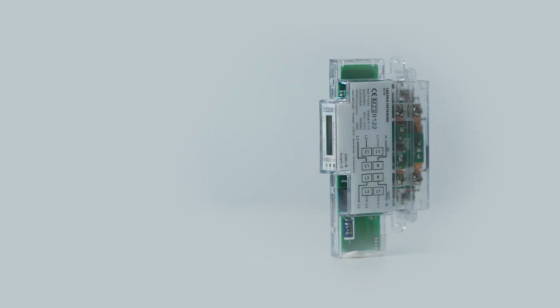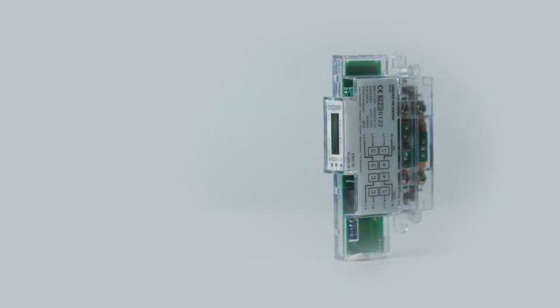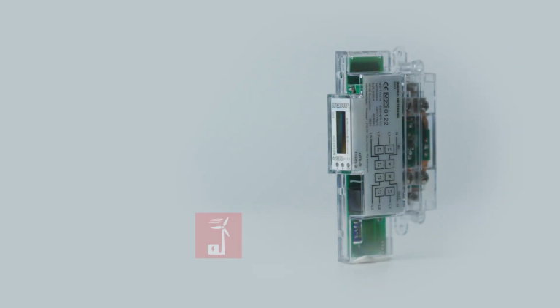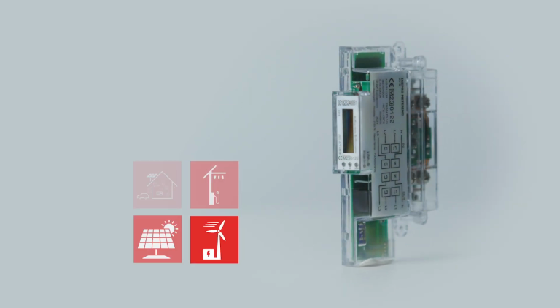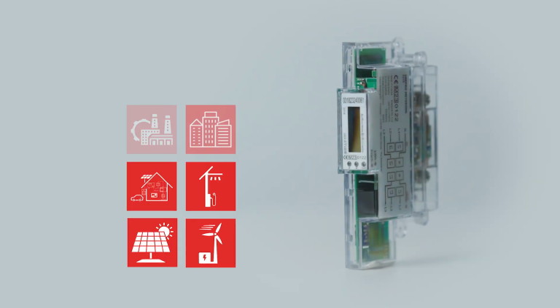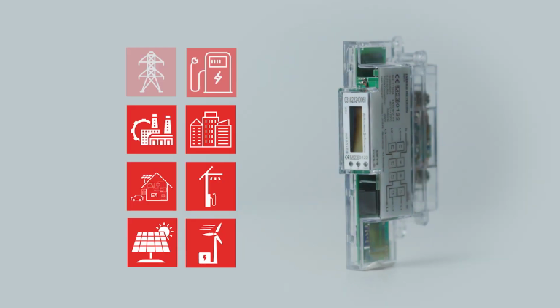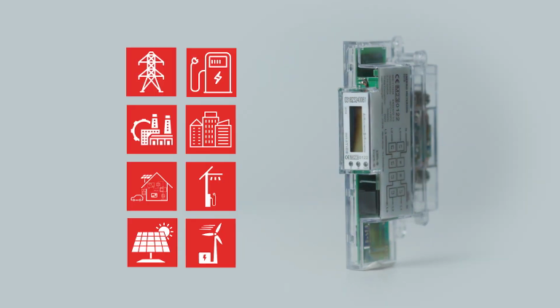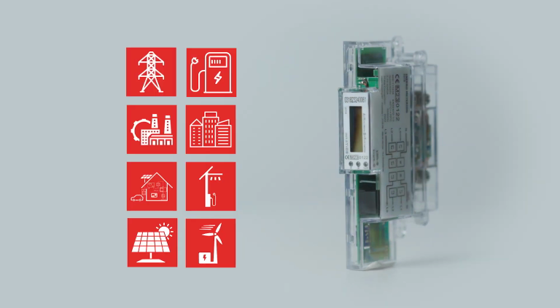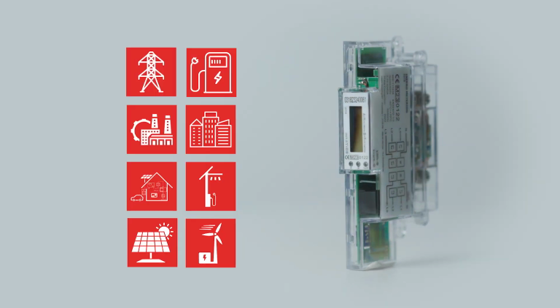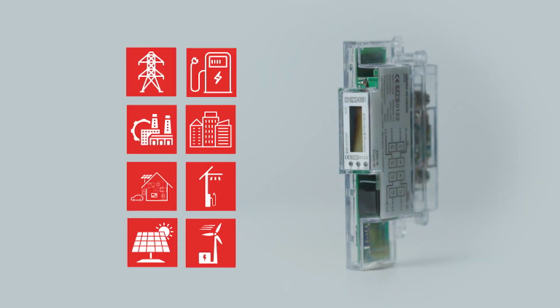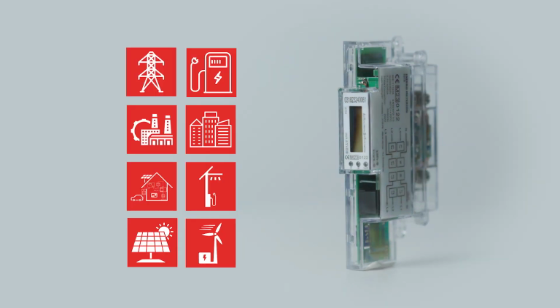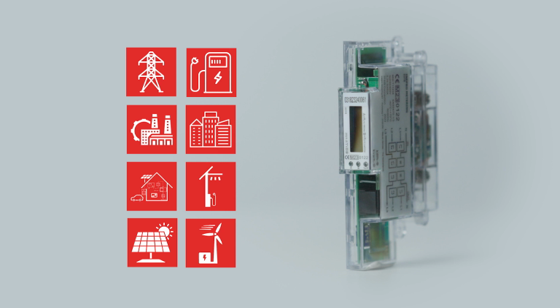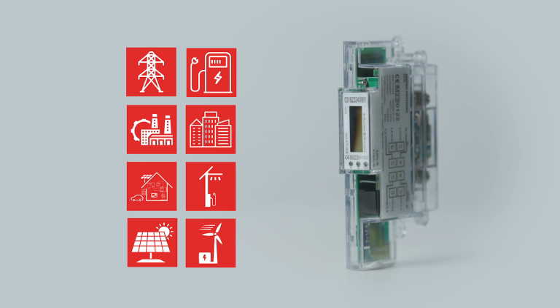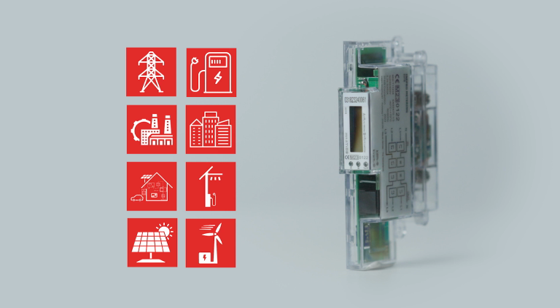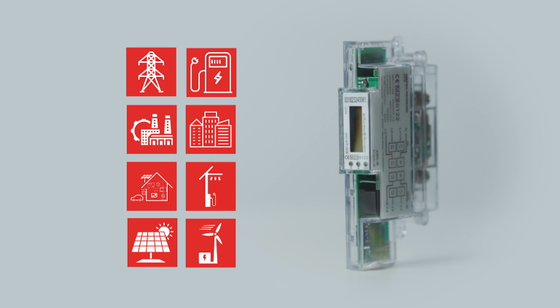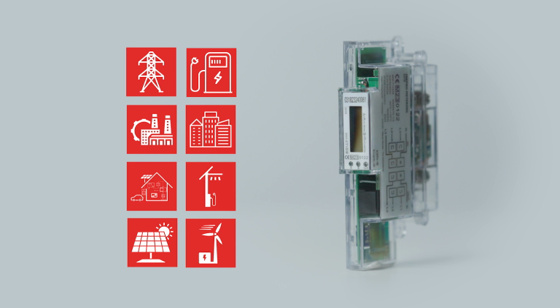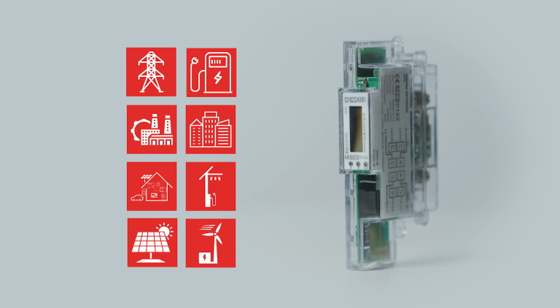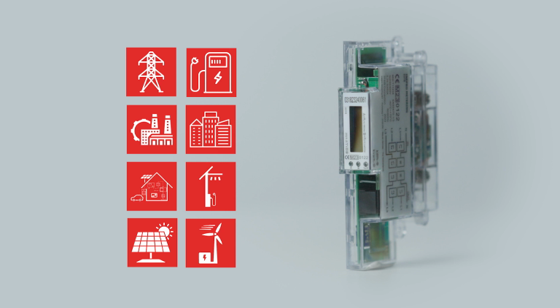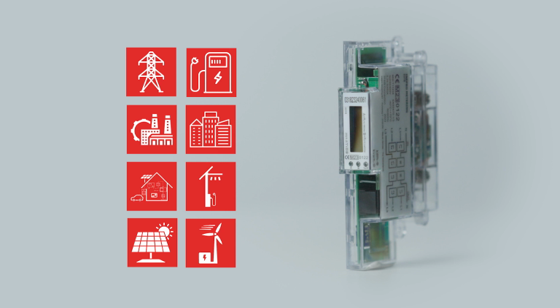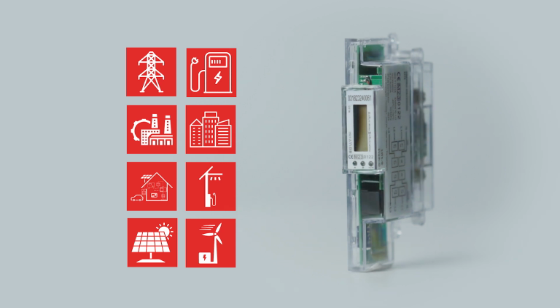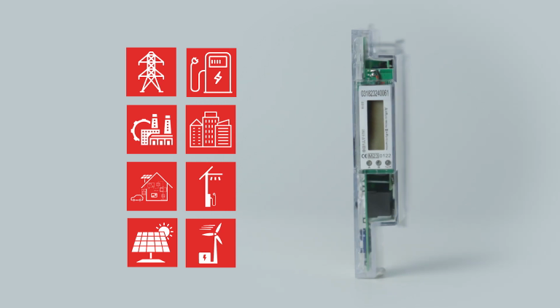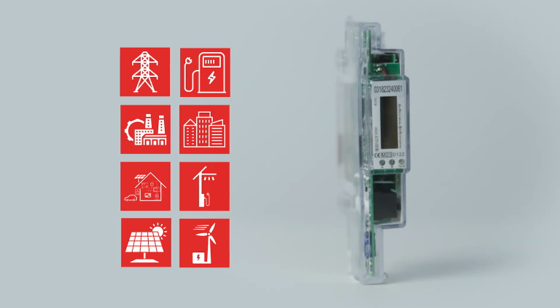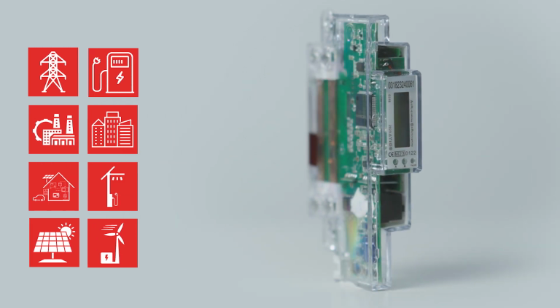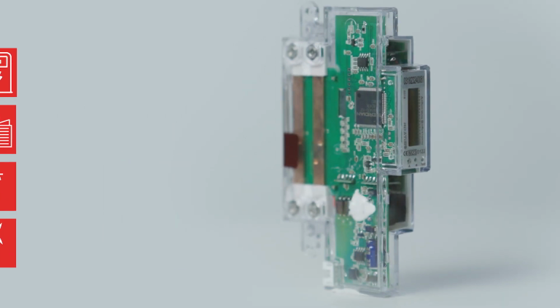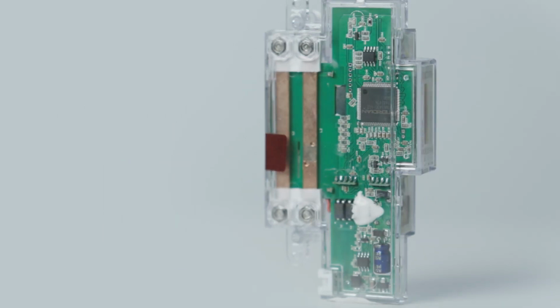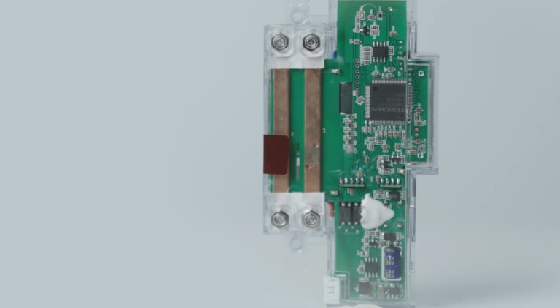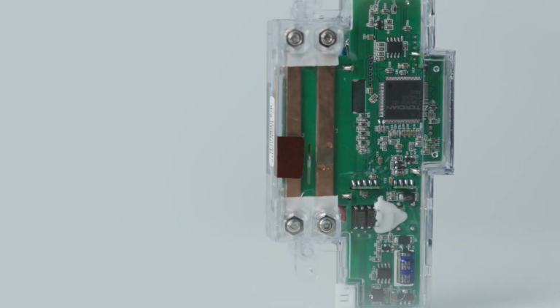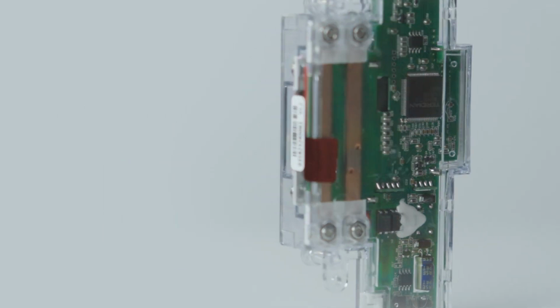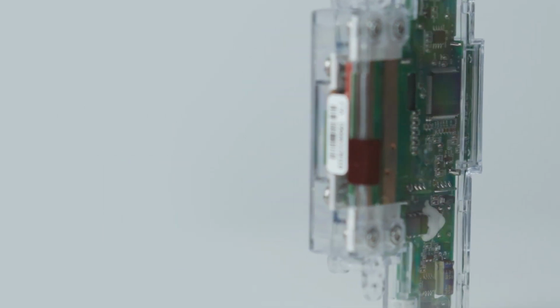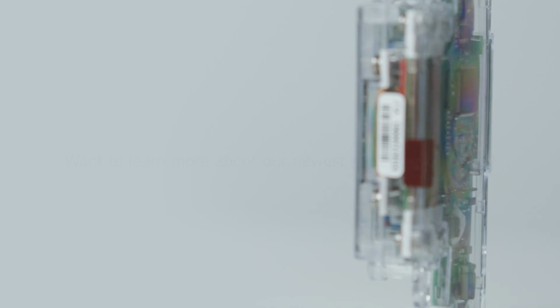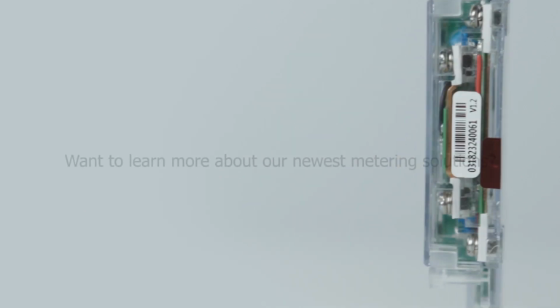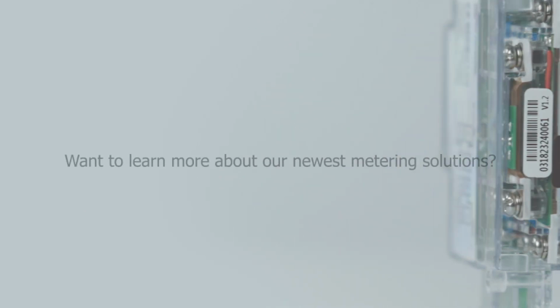Unlock your world of possibilities. Join us on a journey into the future. The Pro380 Compact.